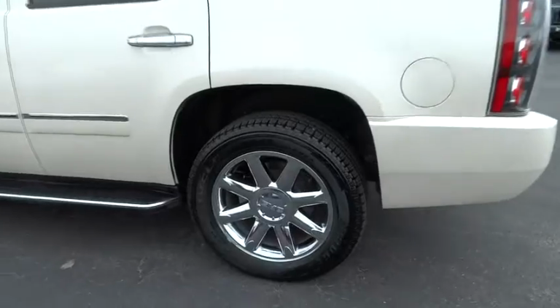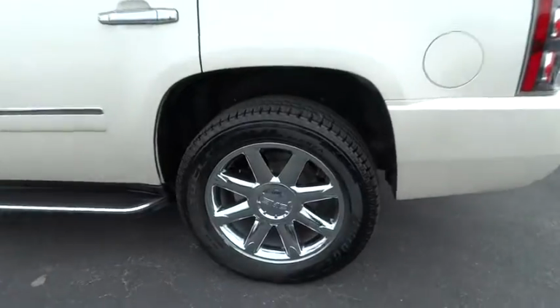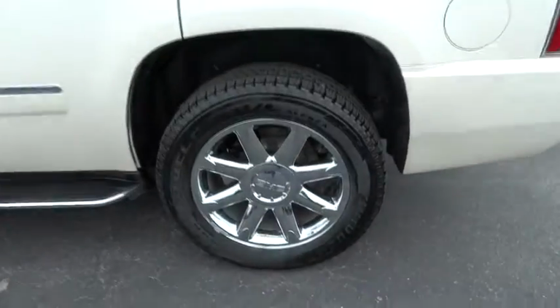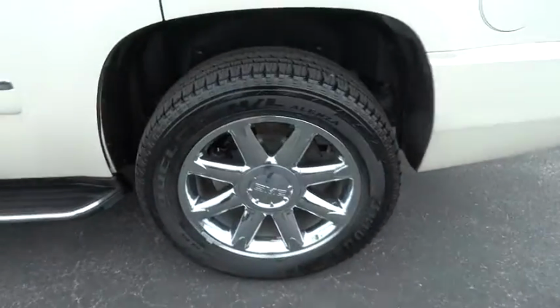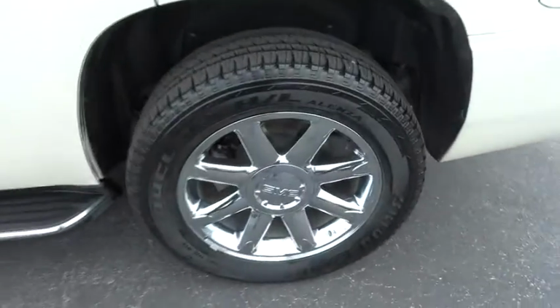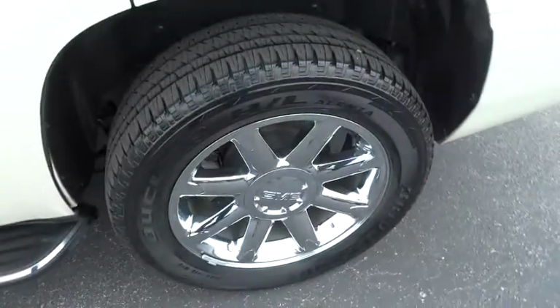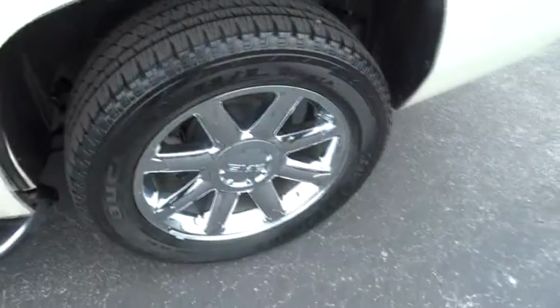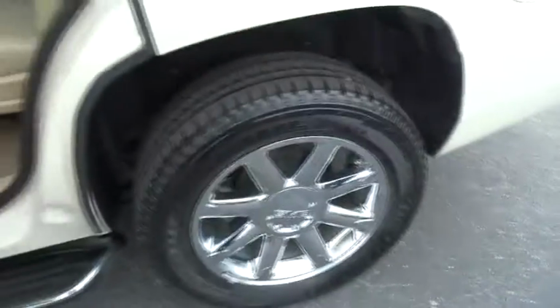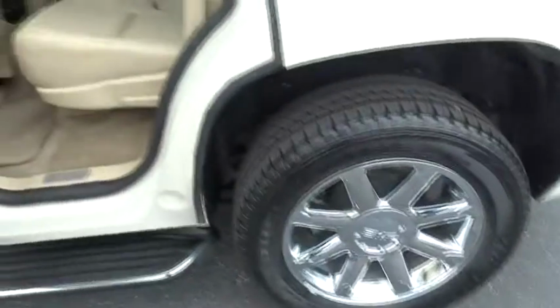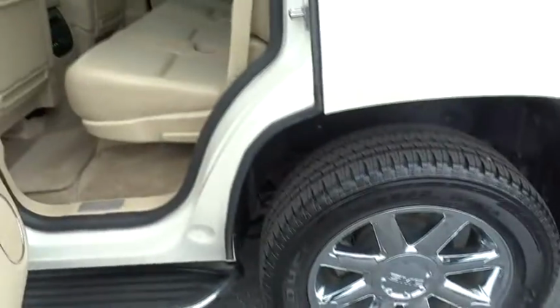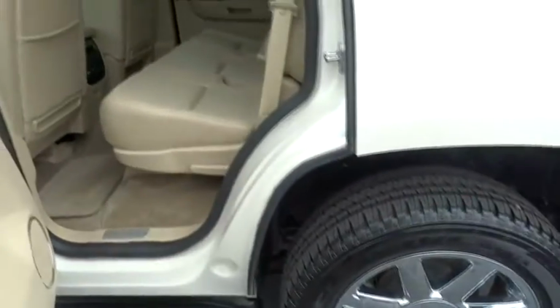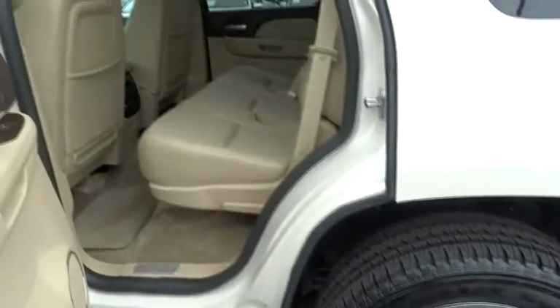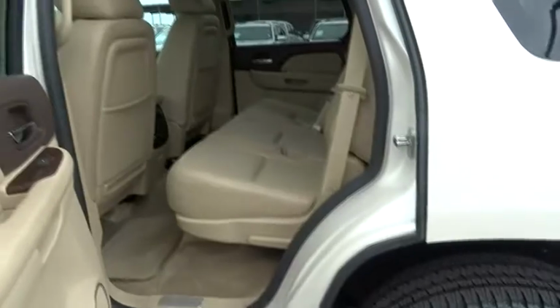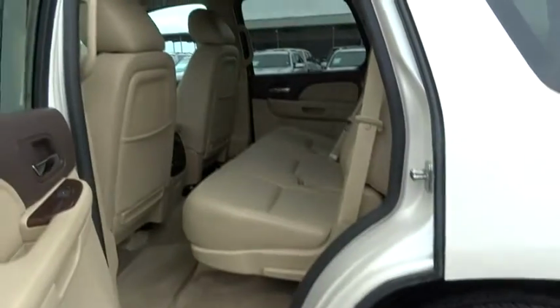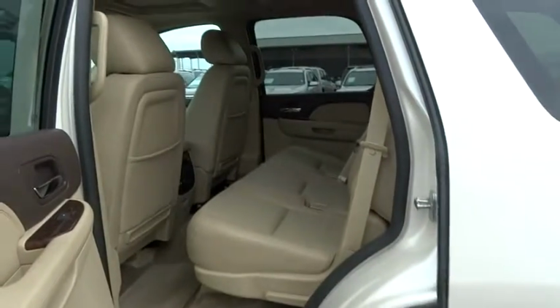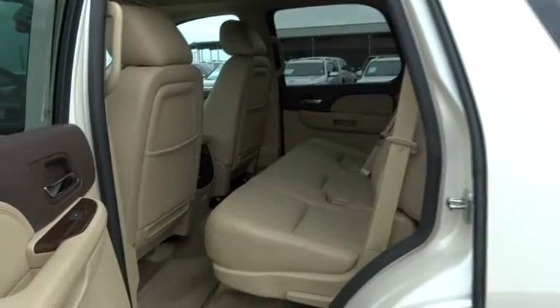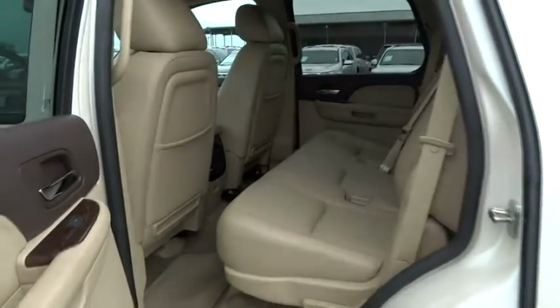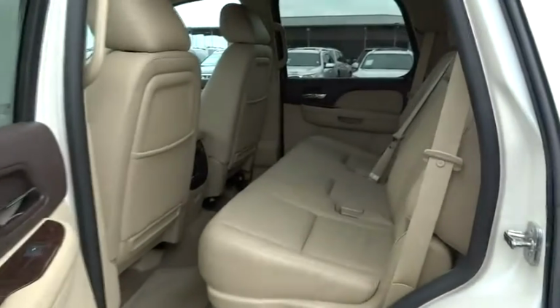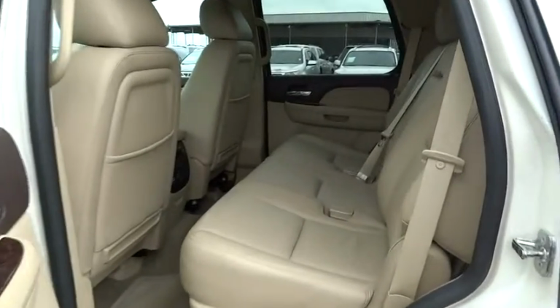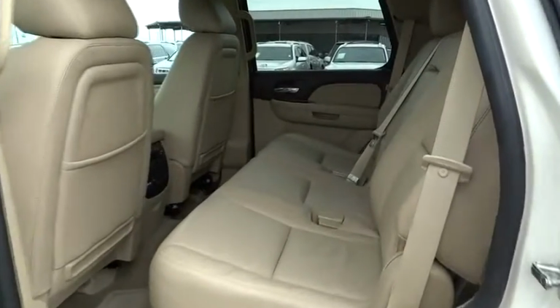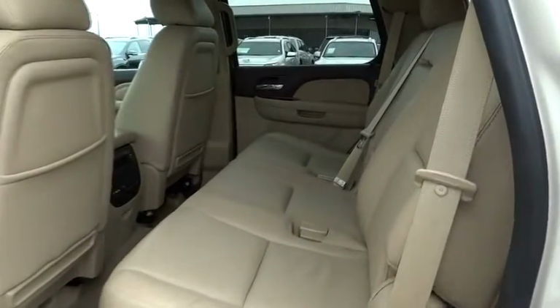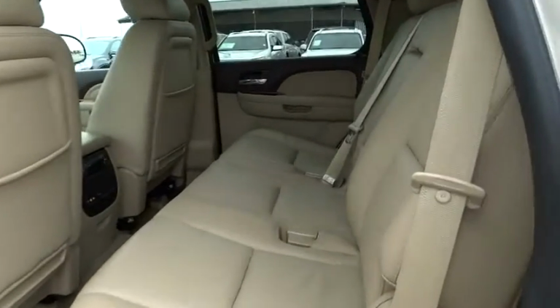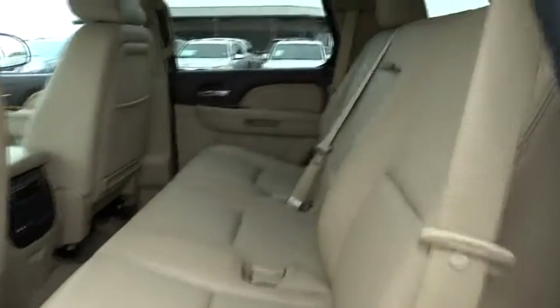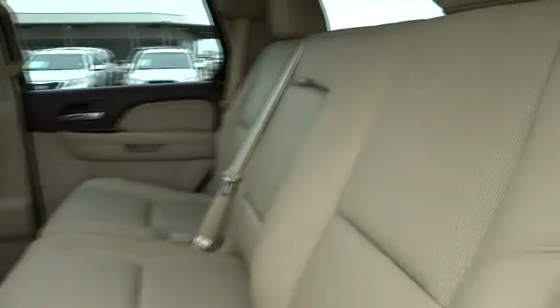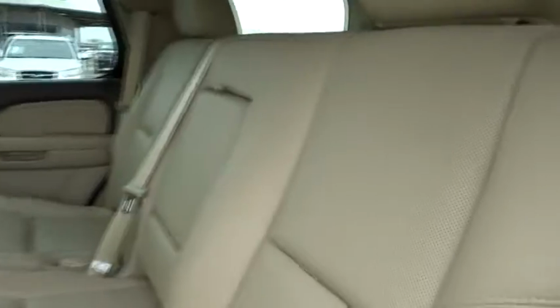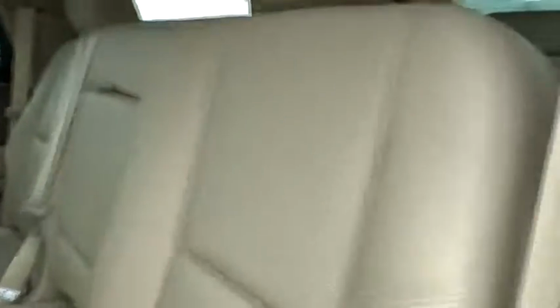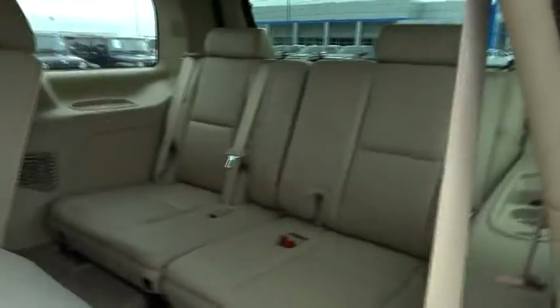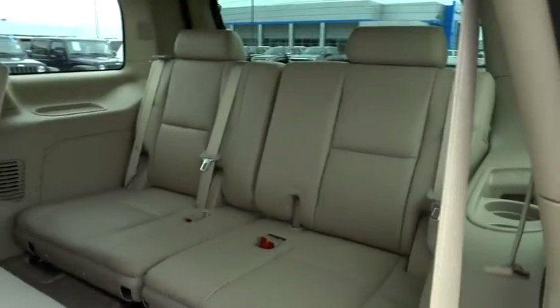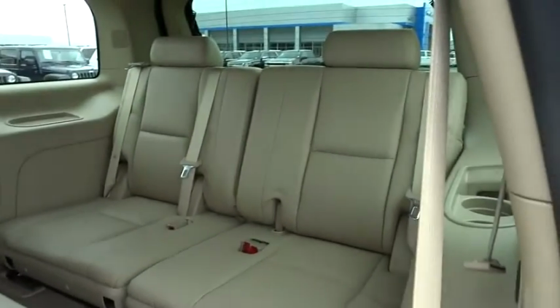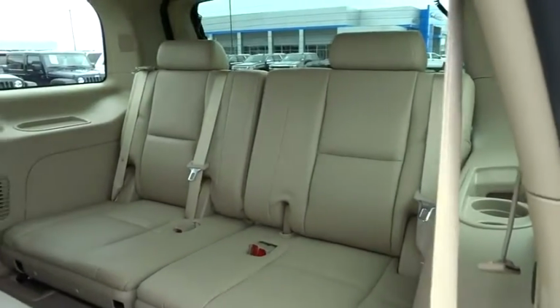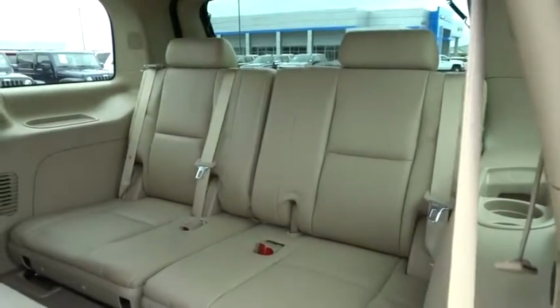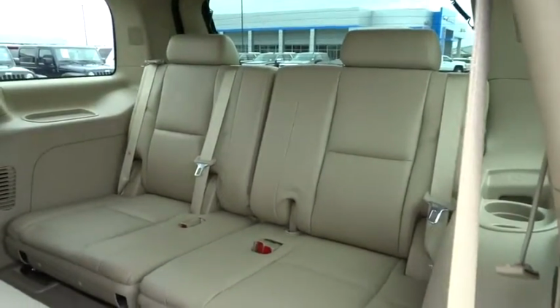Navigation system, backup camera, Bluetooth, leather-wrapped steering wheel, adjustable steering wheel, power steering, cruise control, hard disk drive media storage, four-wheel disk brakes, floor mats. Come take a test drive today.